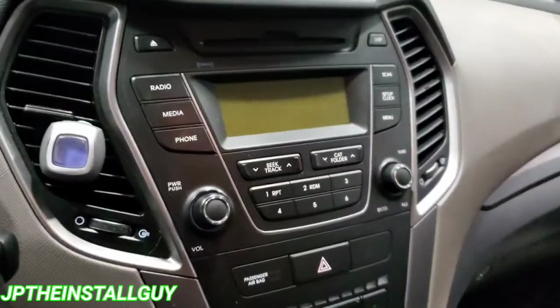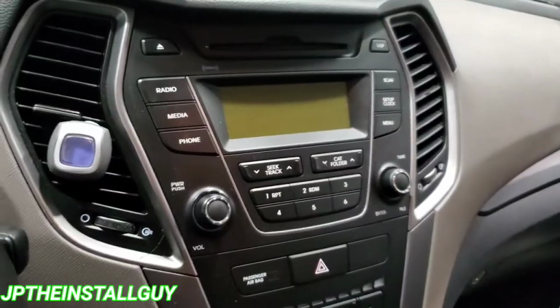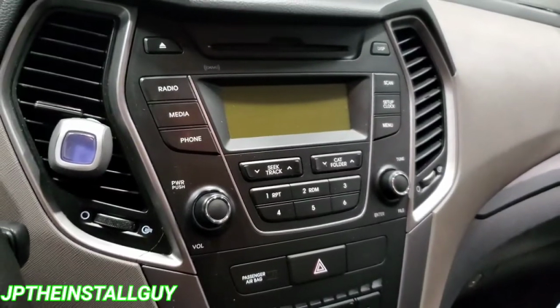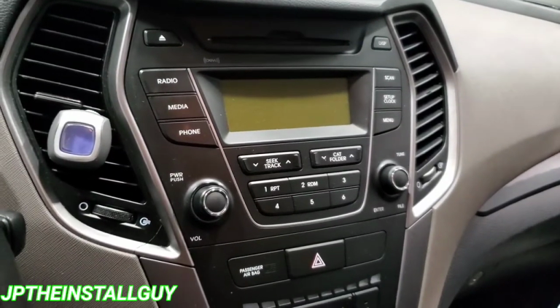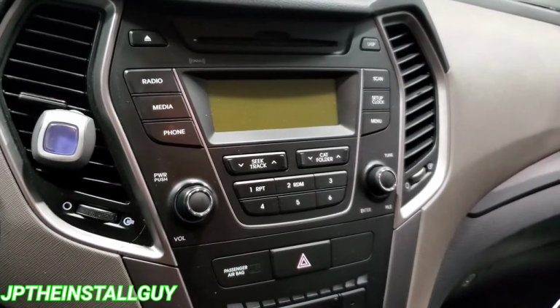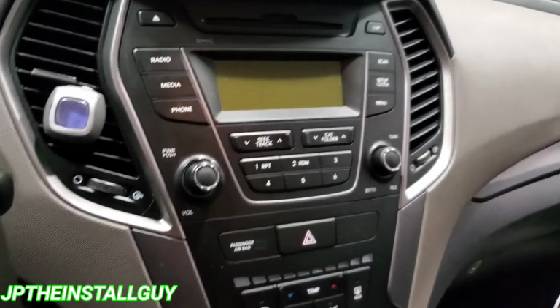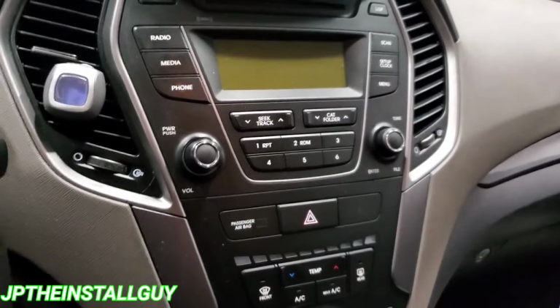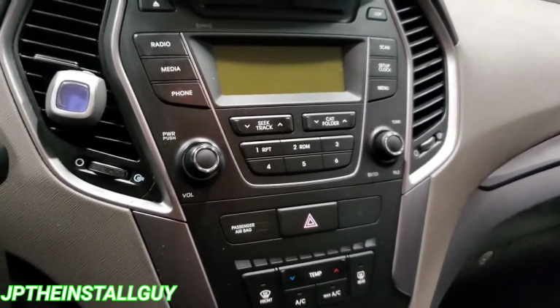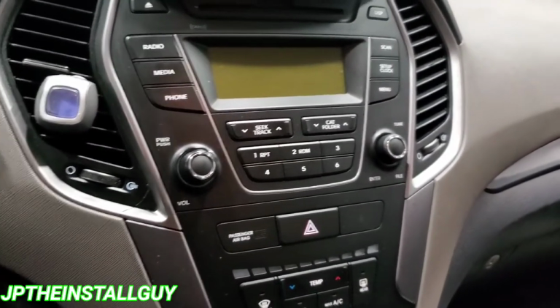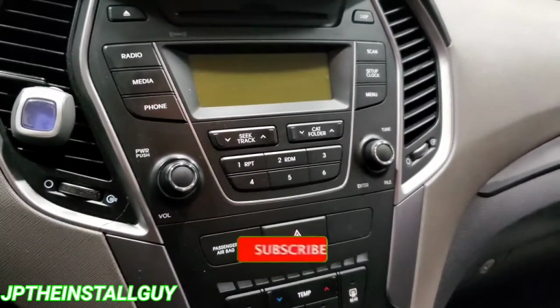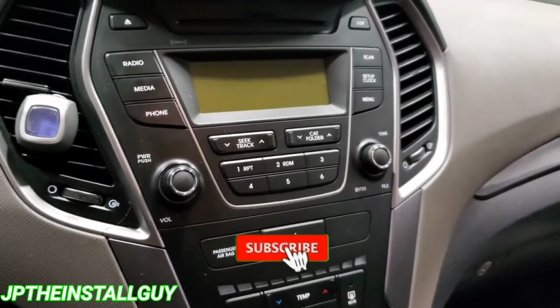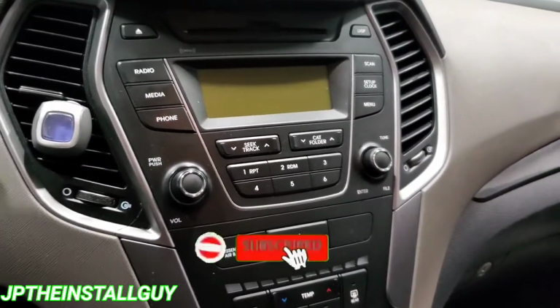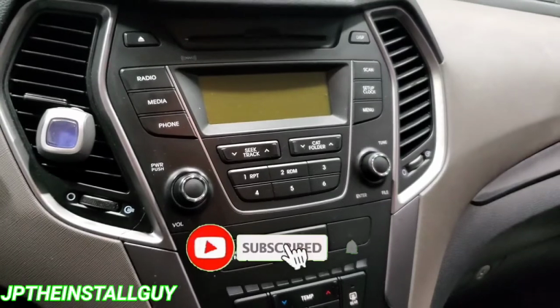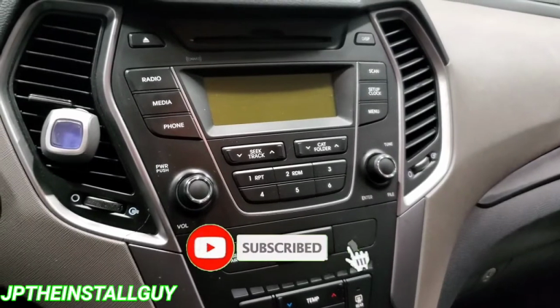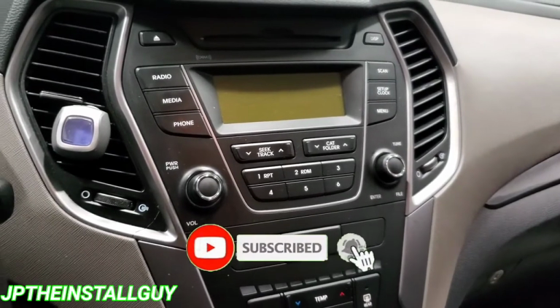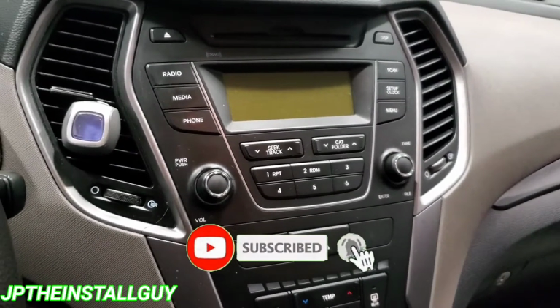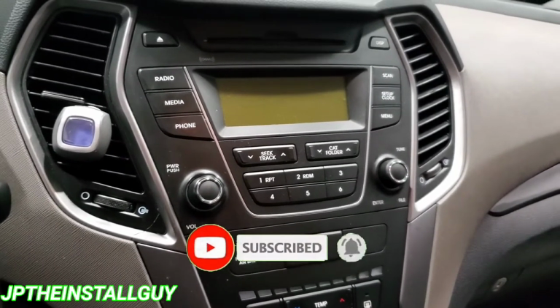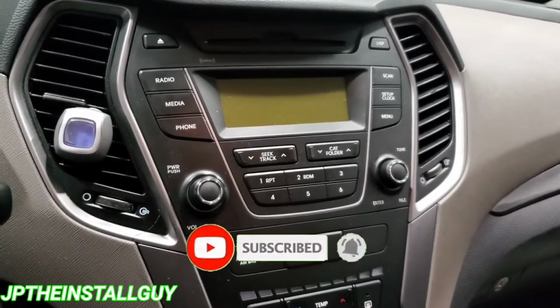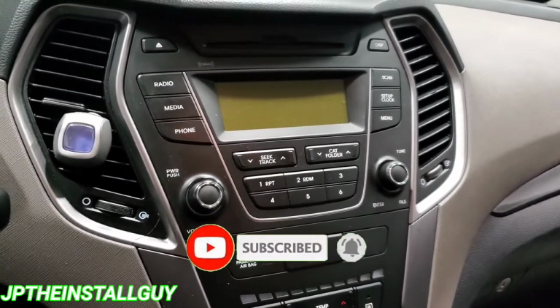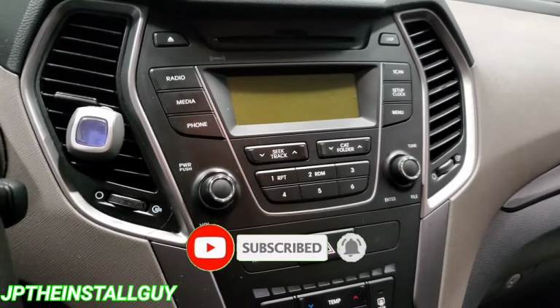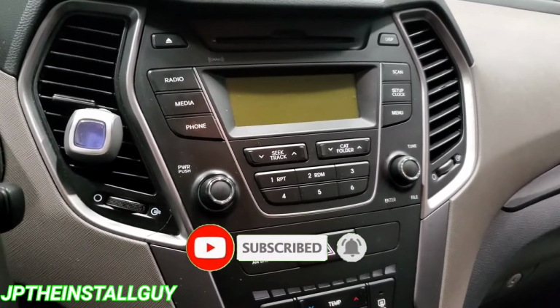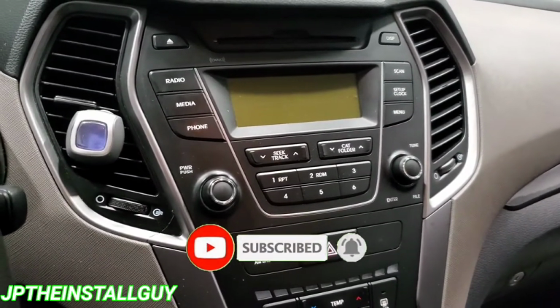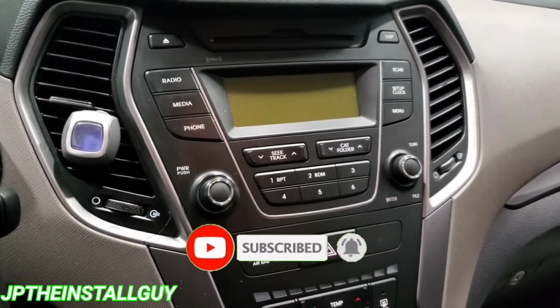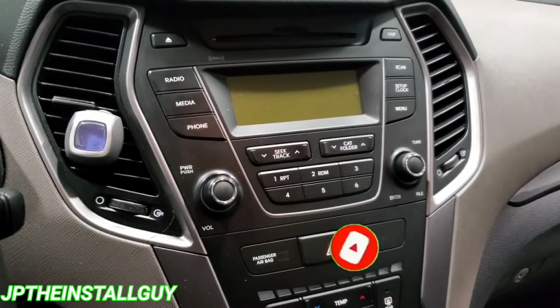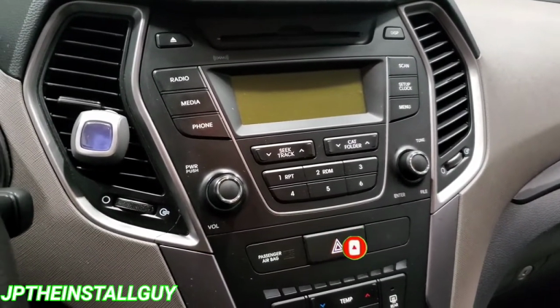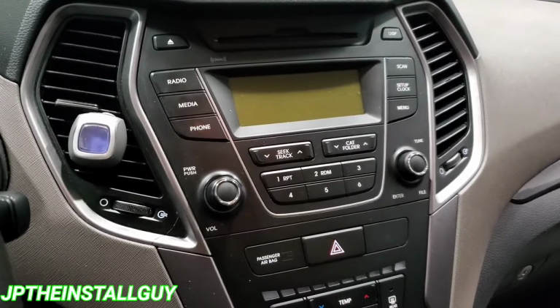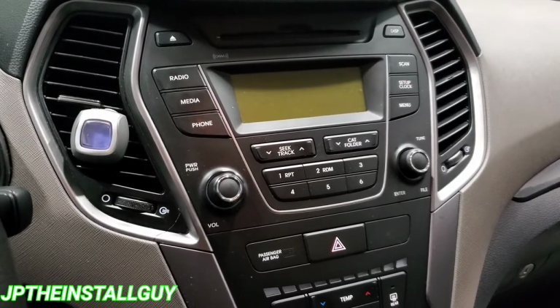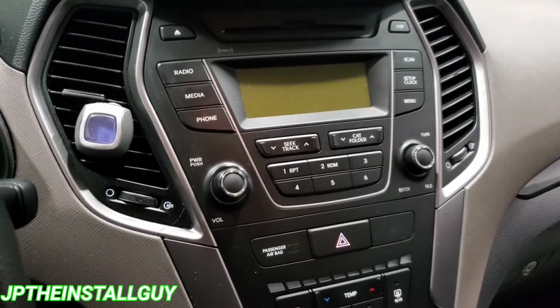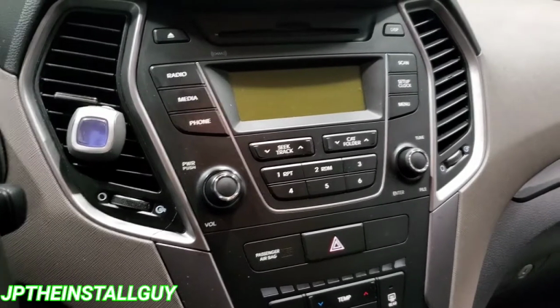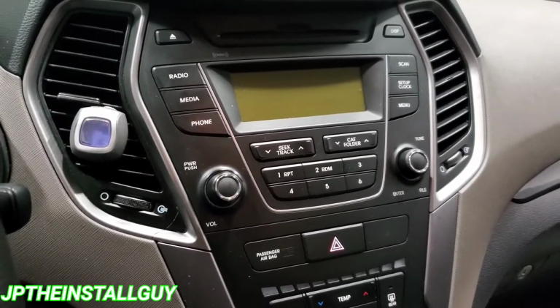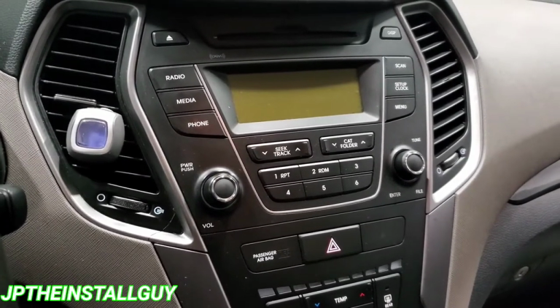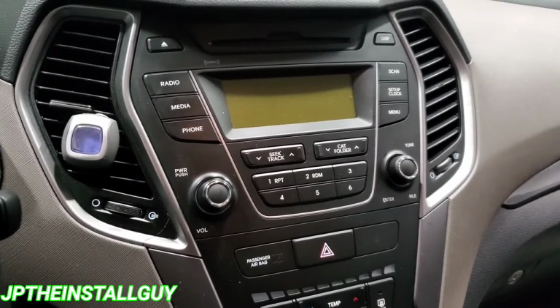What's up y'all, your boy JP here with another how-to. If this is your first time tuning into the channel, consider subscribing. This is what we do: radio removals, car audio tutorials, Q&As, all that good stuff.